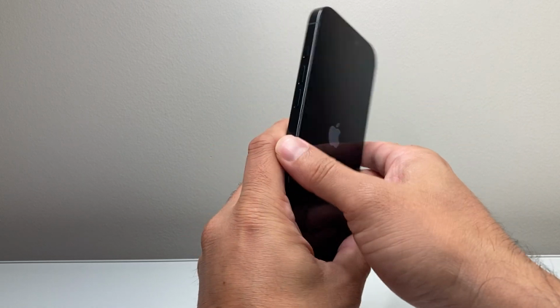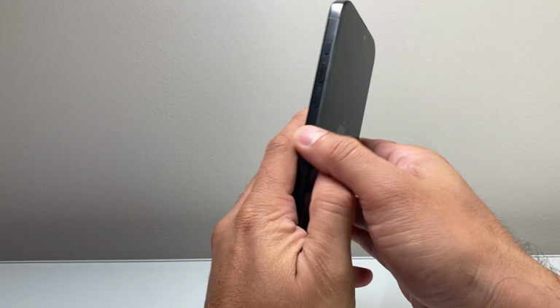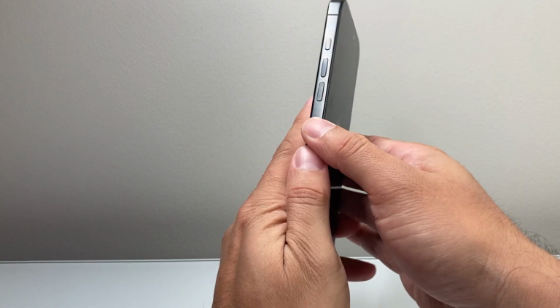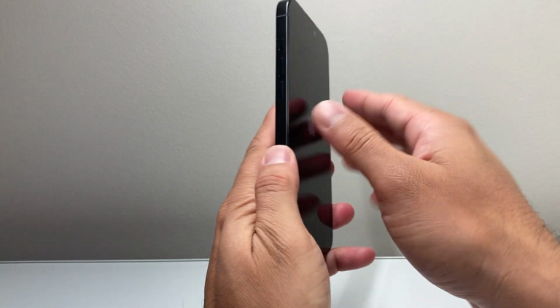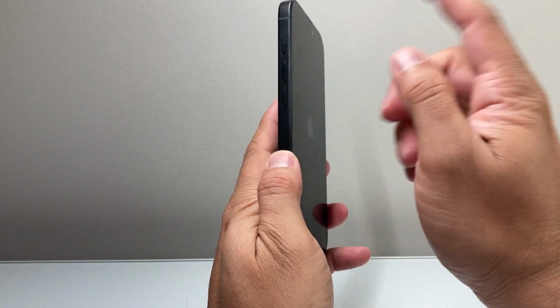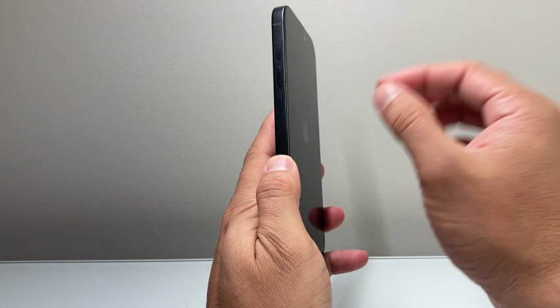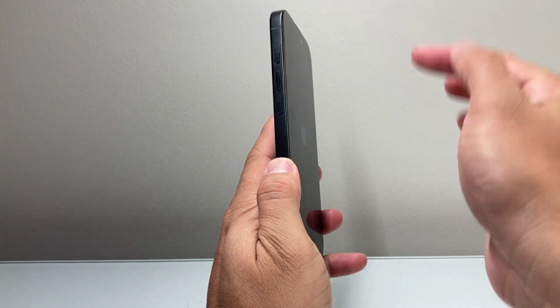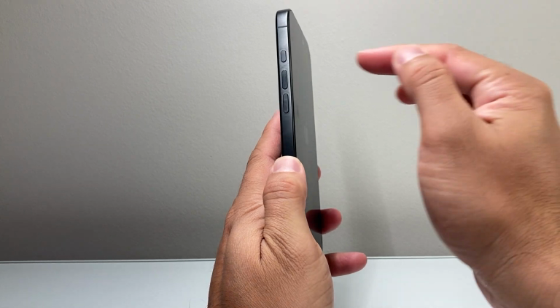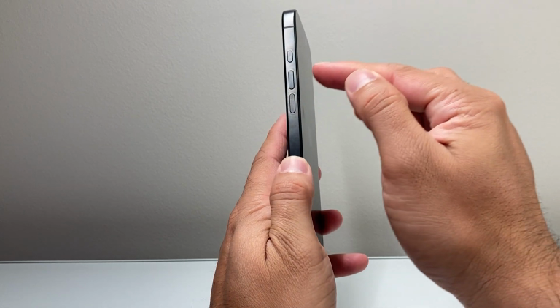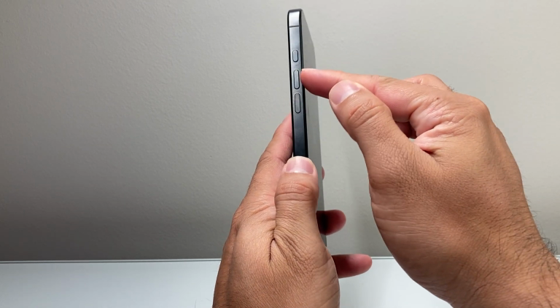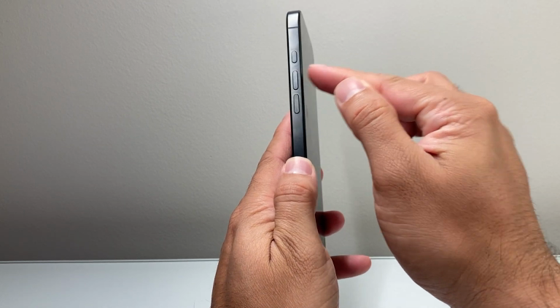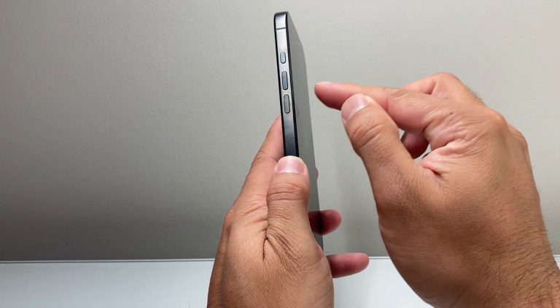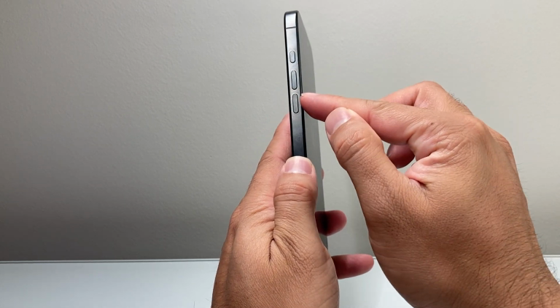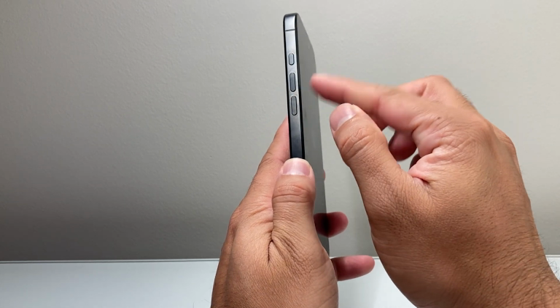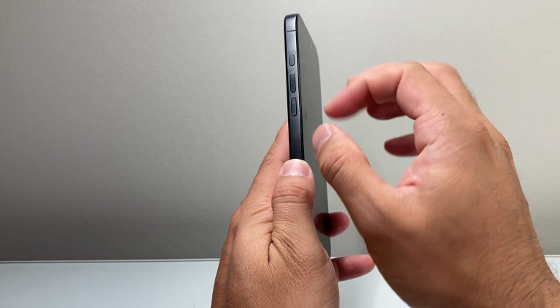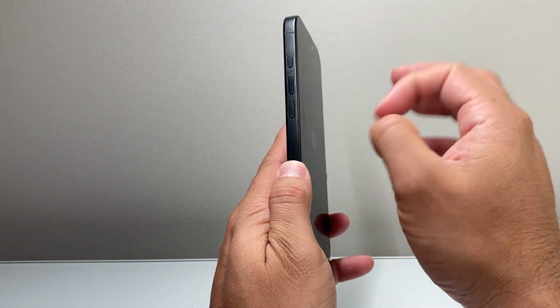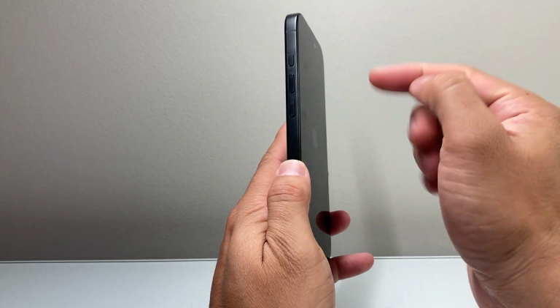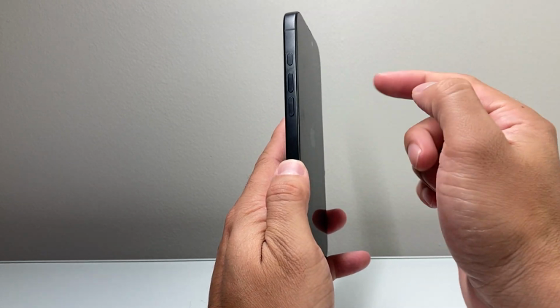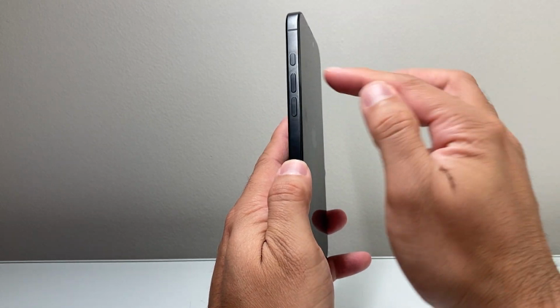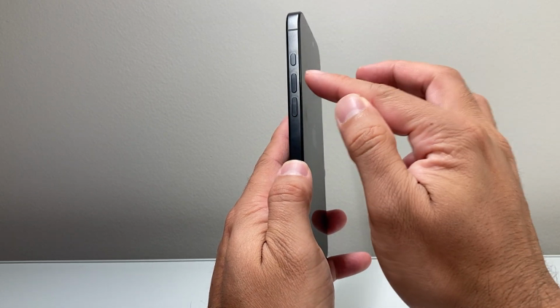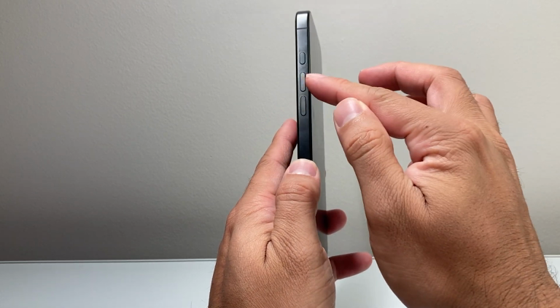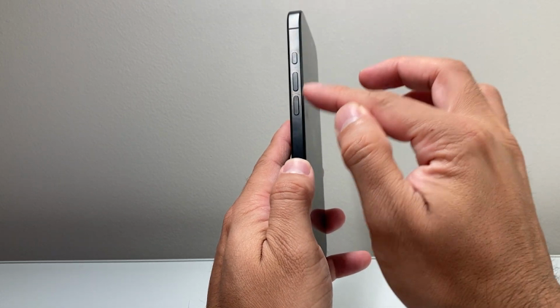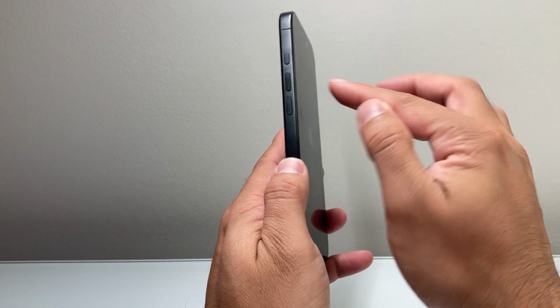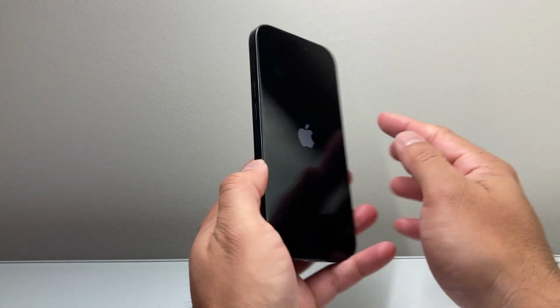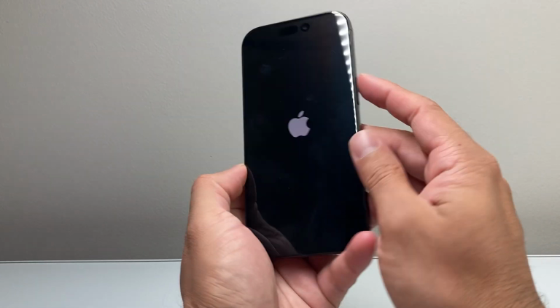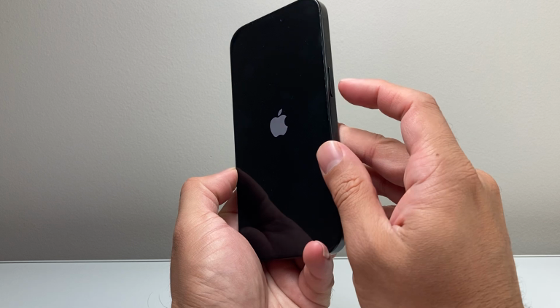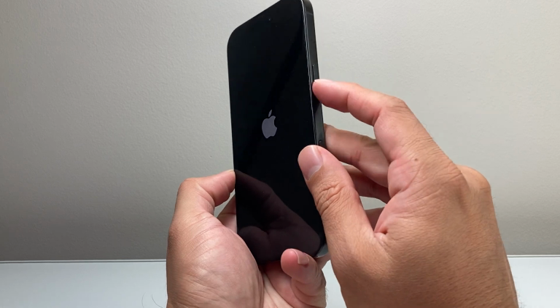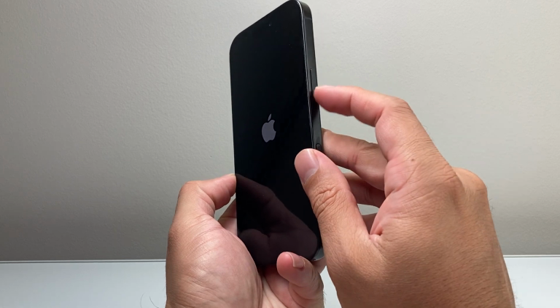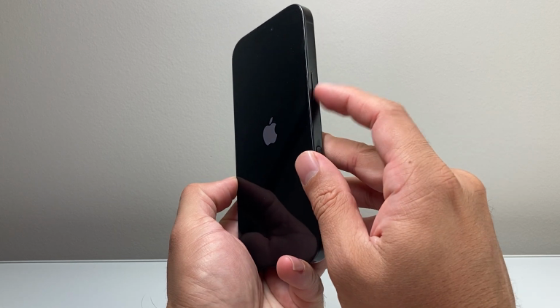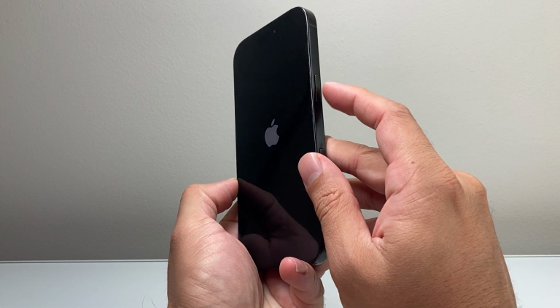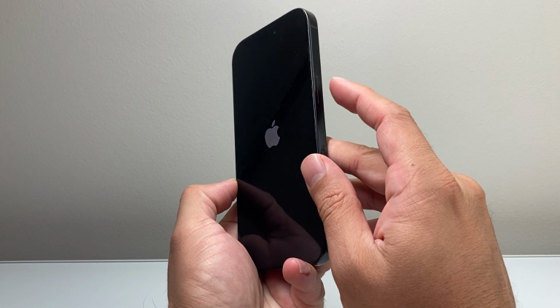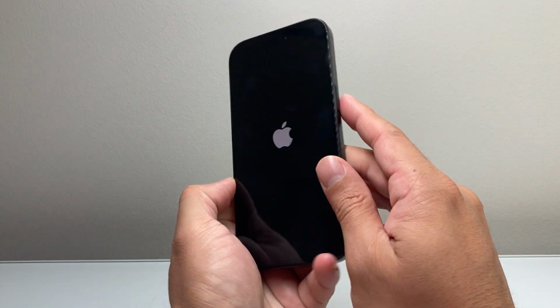All I did was quickly press and release the volume up, then volume down. The important thing is to do it quickly one after another before holding on to this side button.